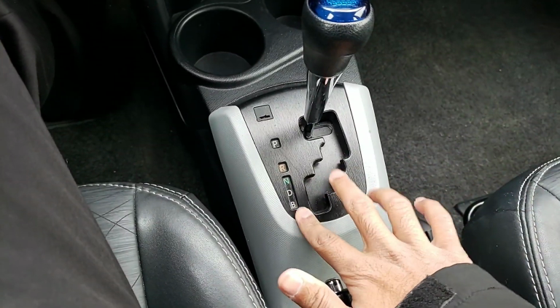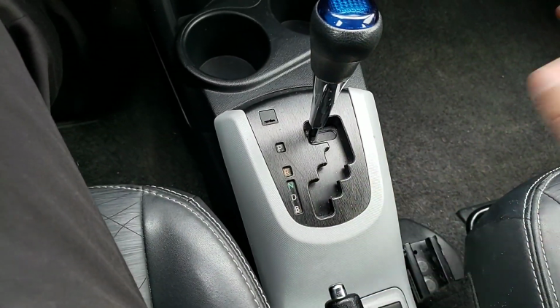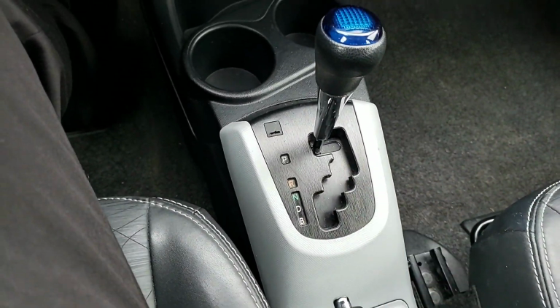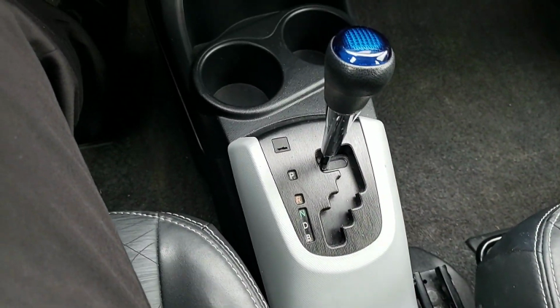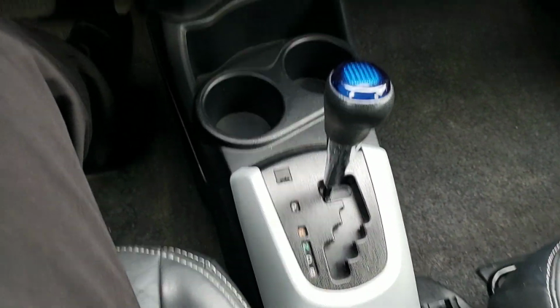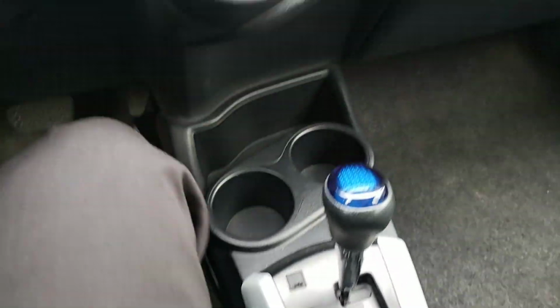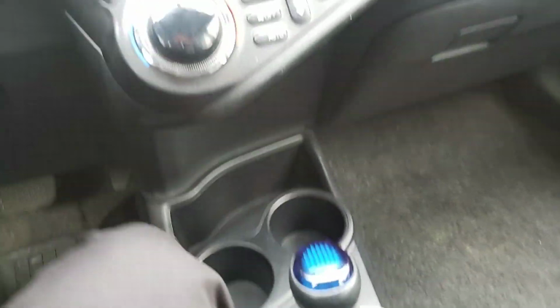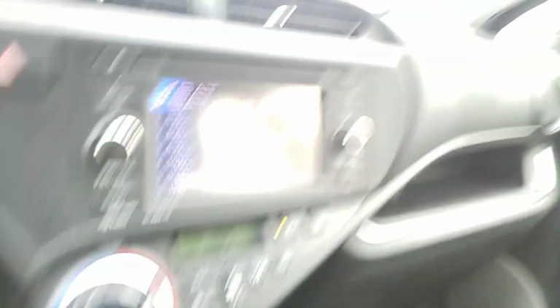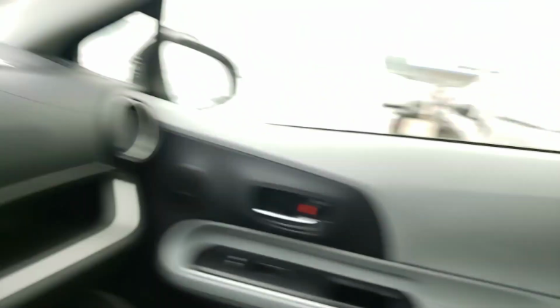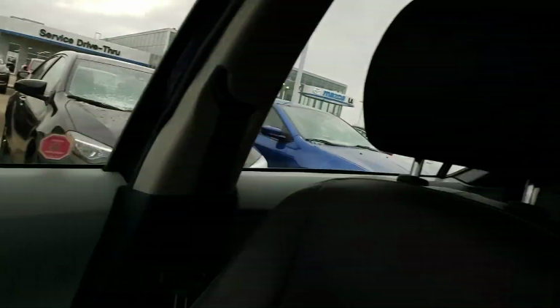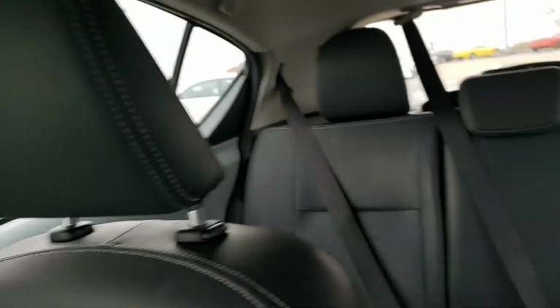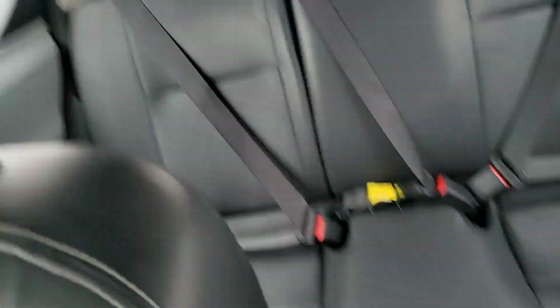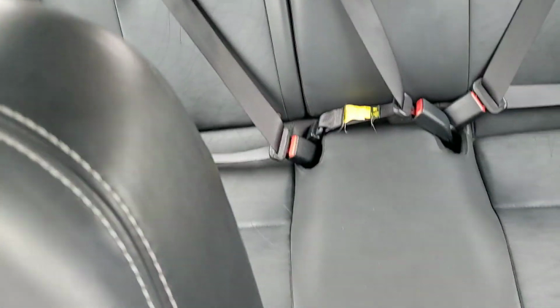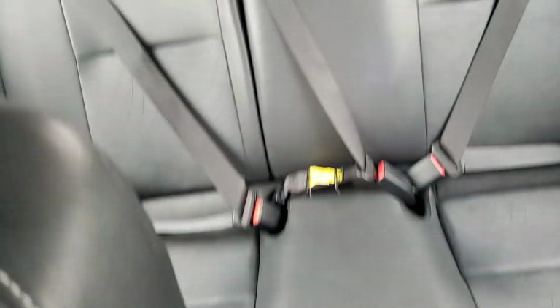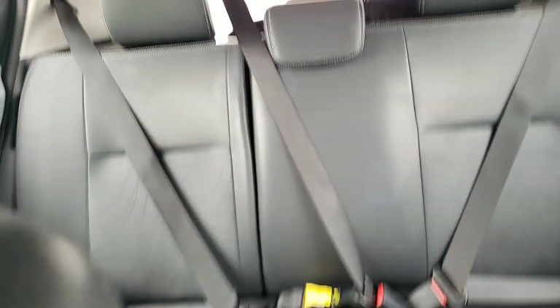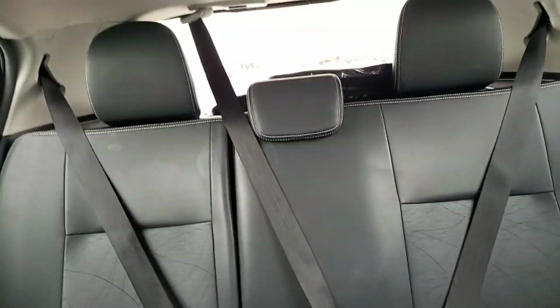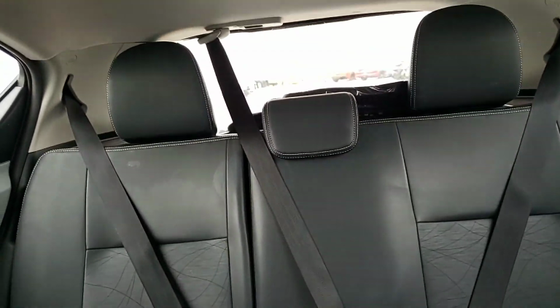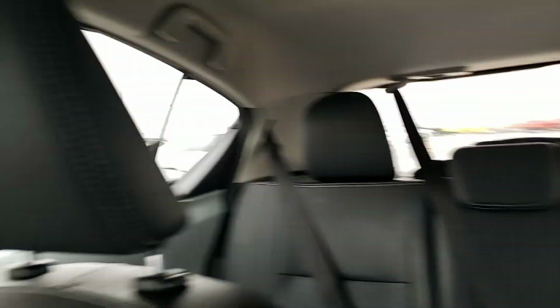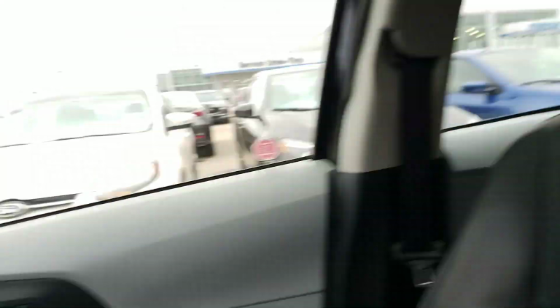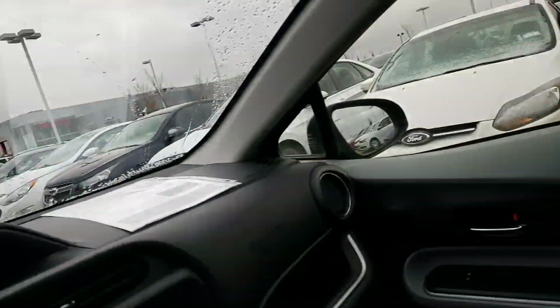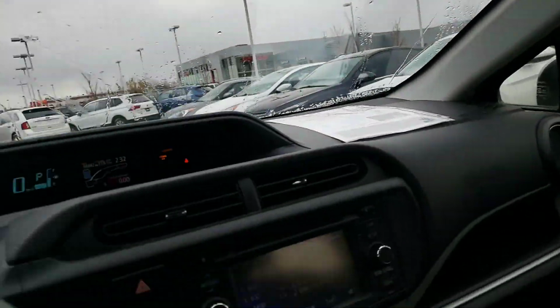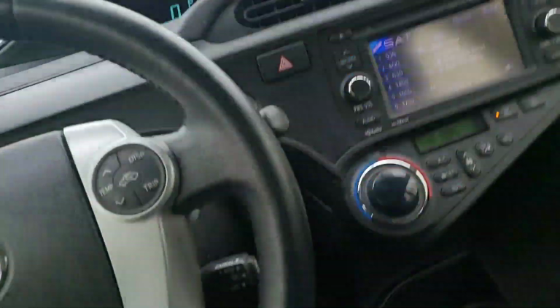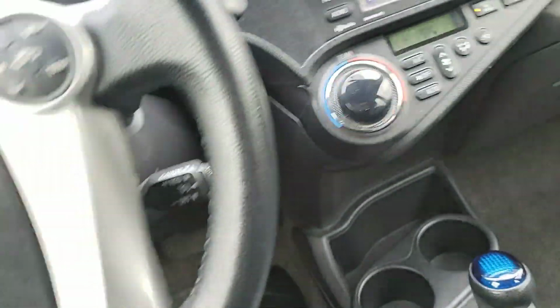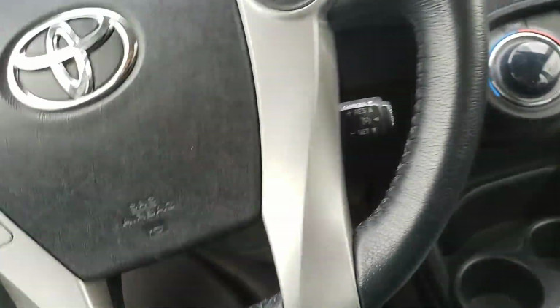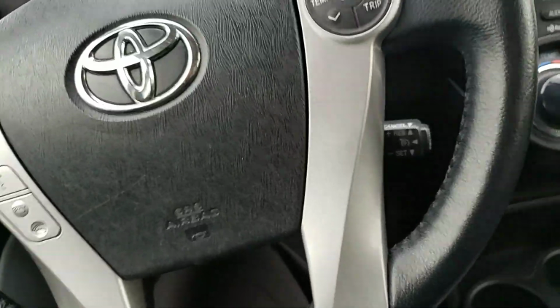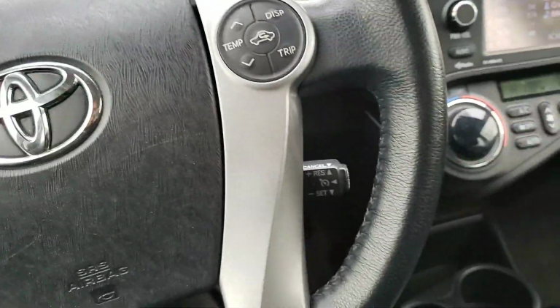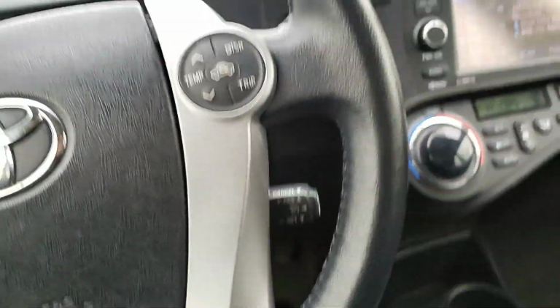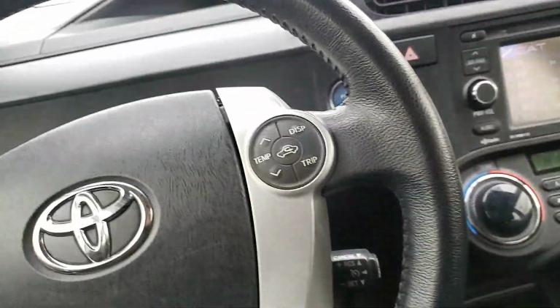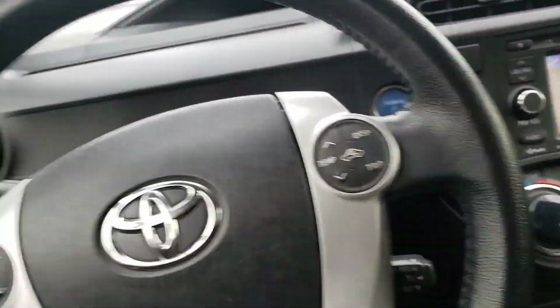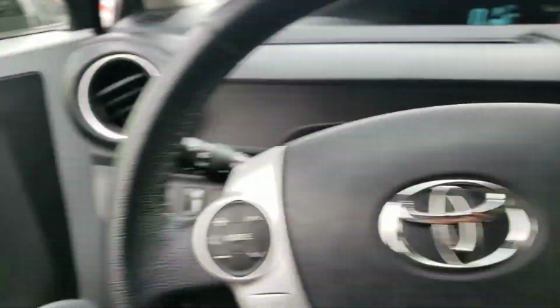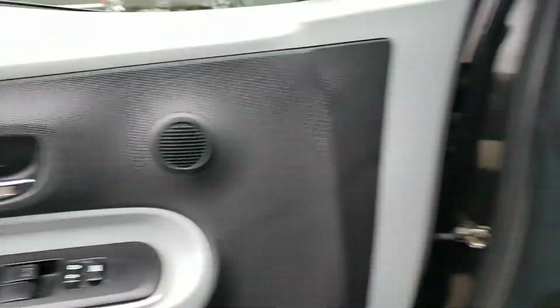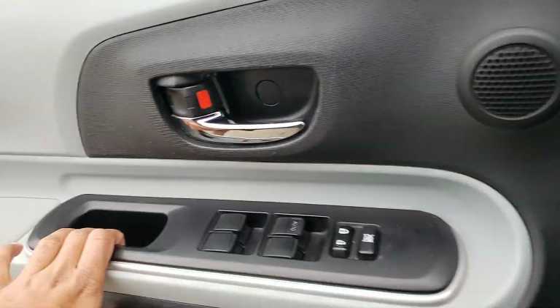You get tons of space in the back seat as well — you can comfortably fit five passengers in this vehicle. Let's go ahead and take a closer look at the trunk space.